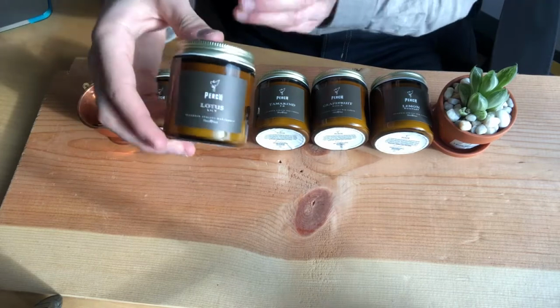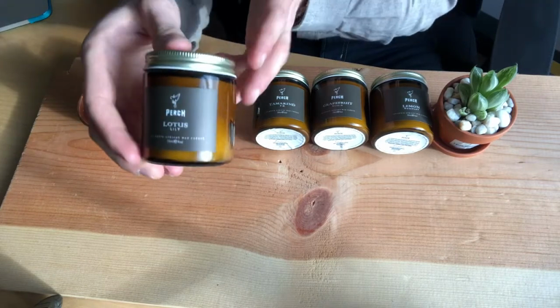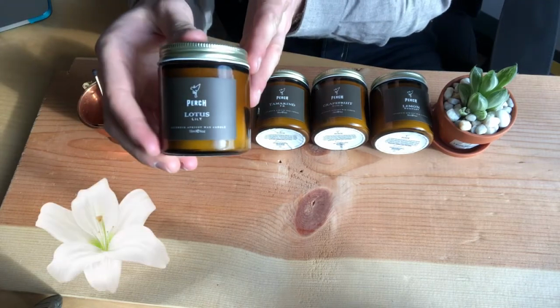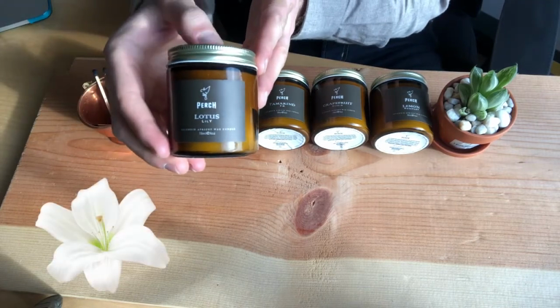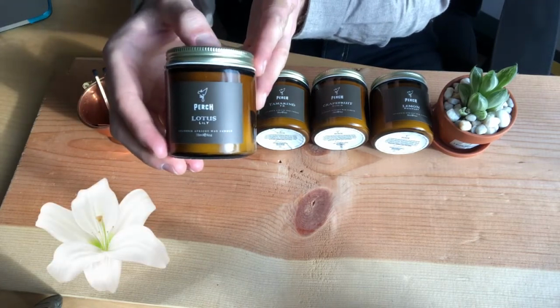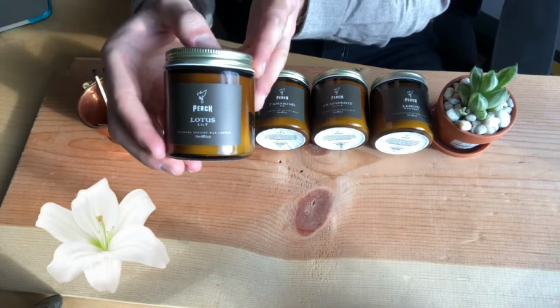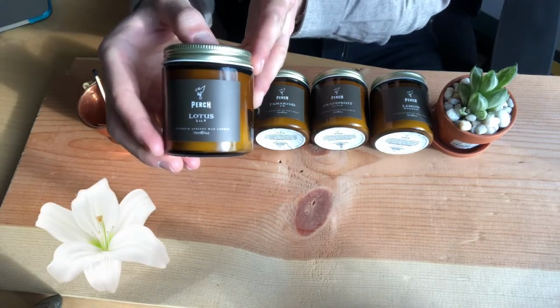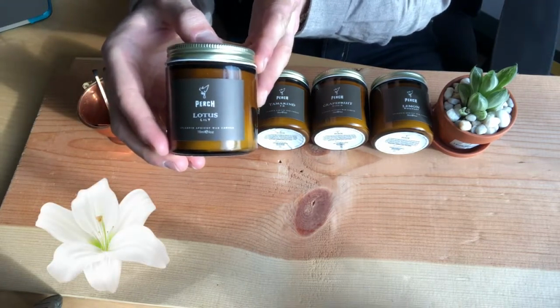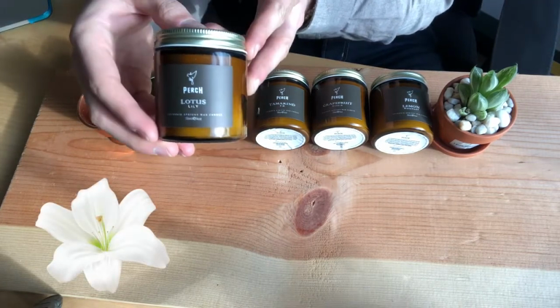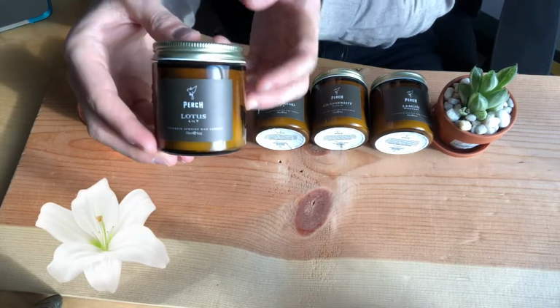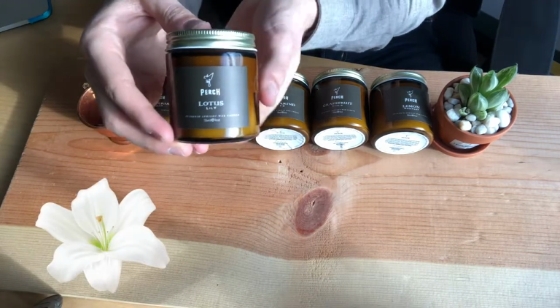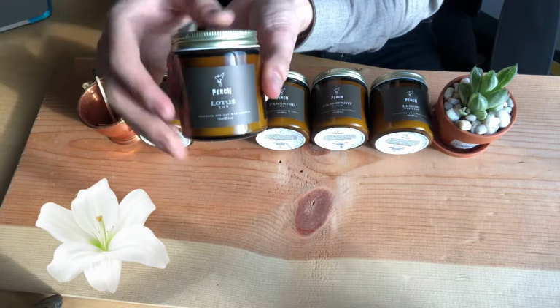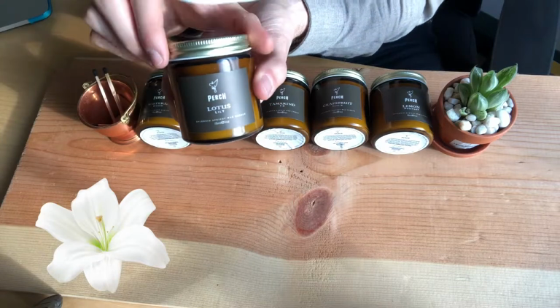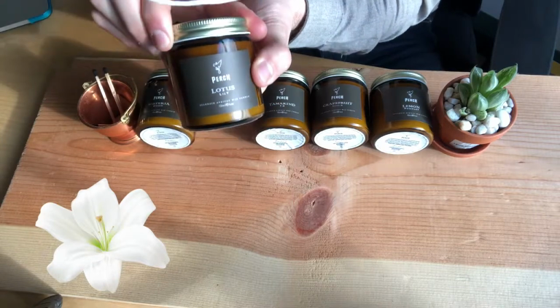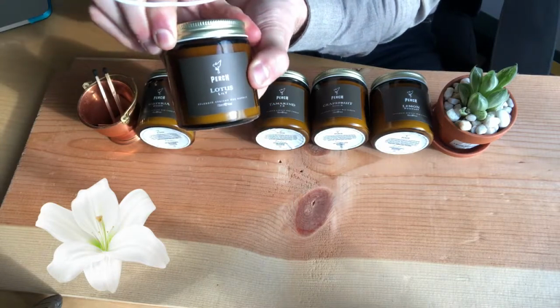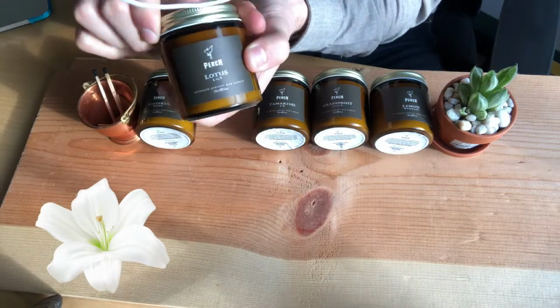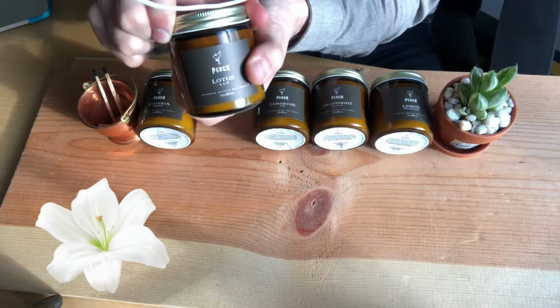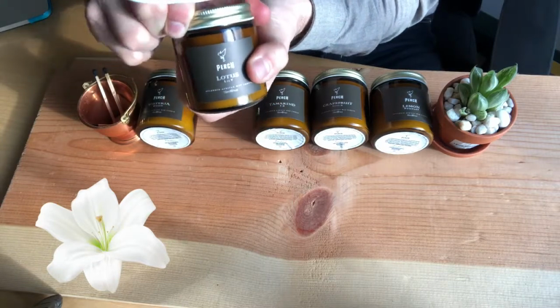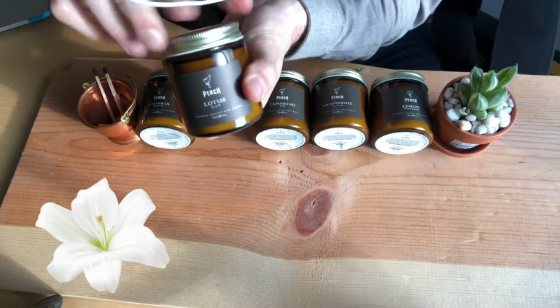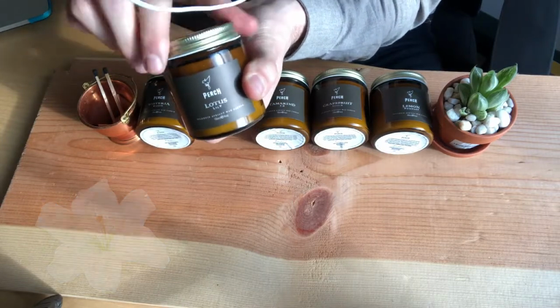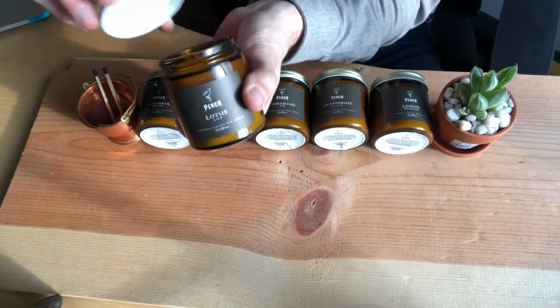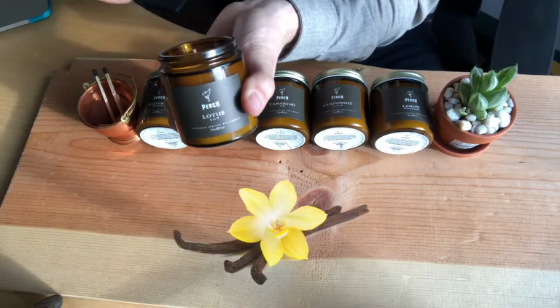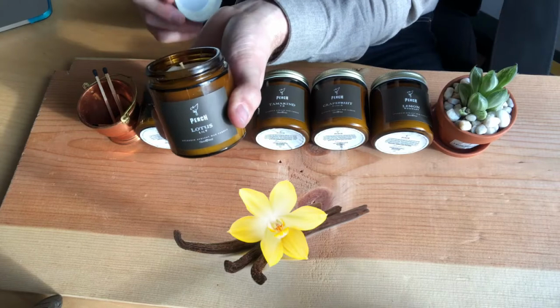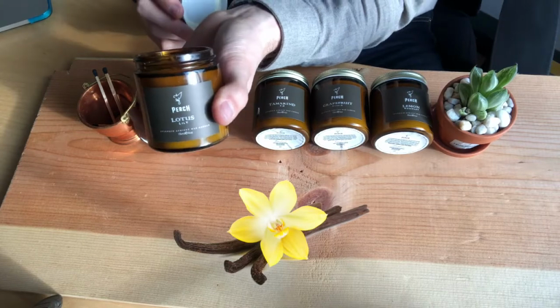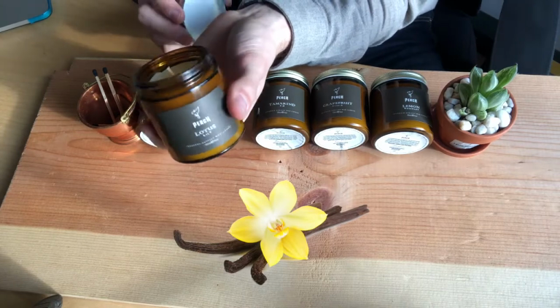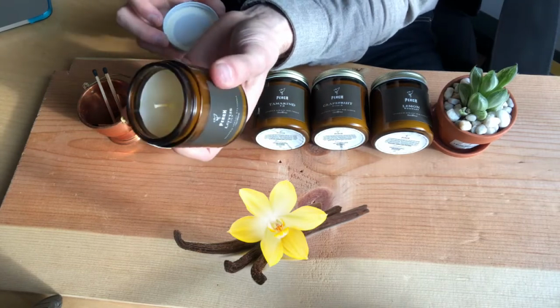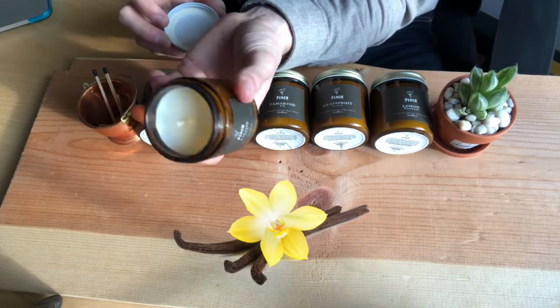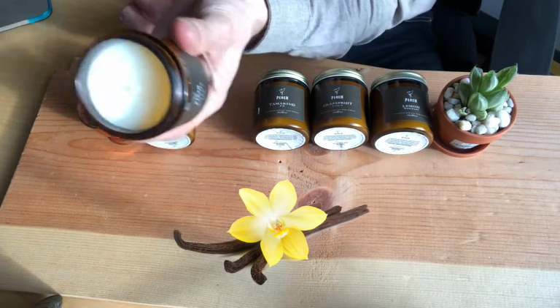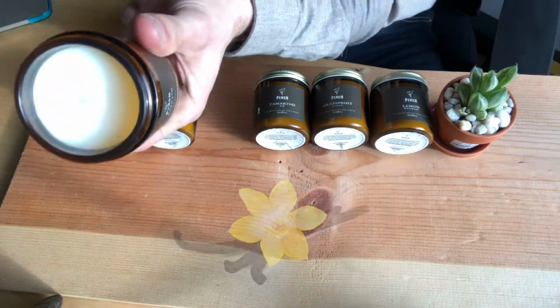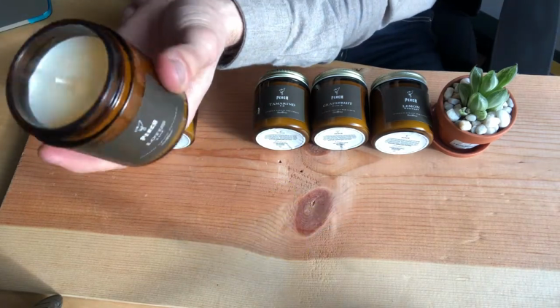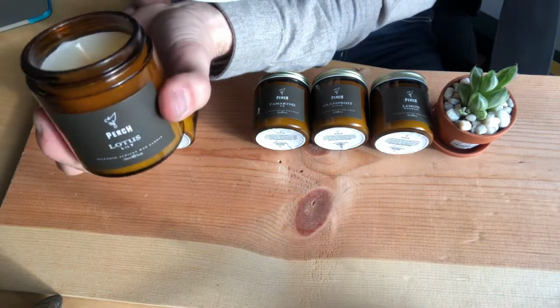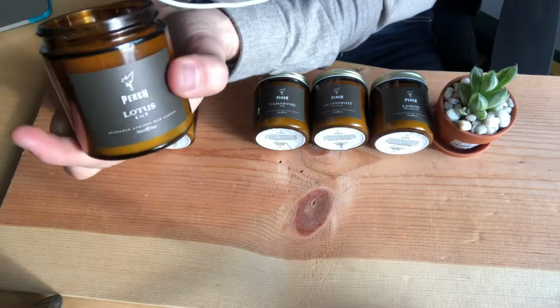The Lotus Lily is a little bit more exotic than the Wisteria Woods. It is still floral, but with this one you're getting a hint of amber and vanilla musk, so it makes it a little bit more exotic as a fragrance. Look up close there at the apricot wax.